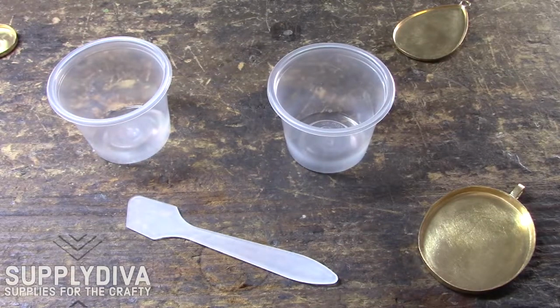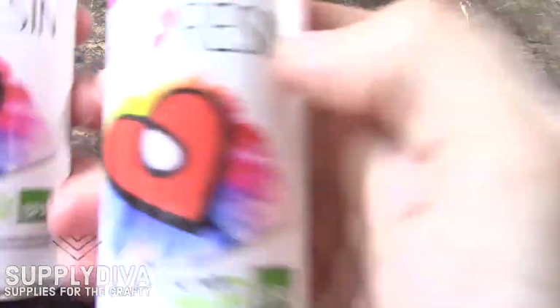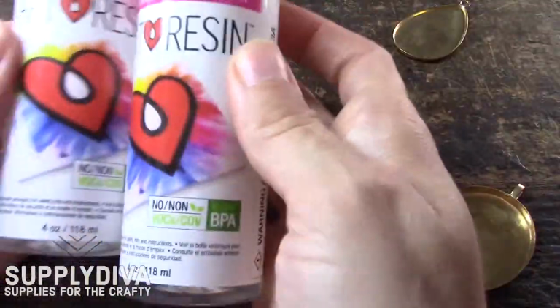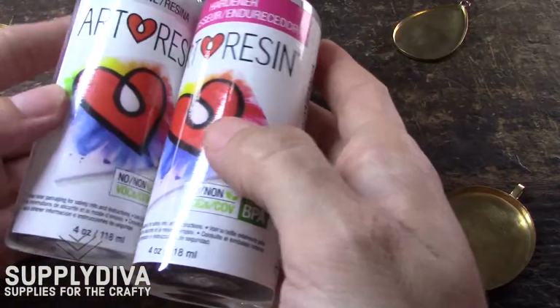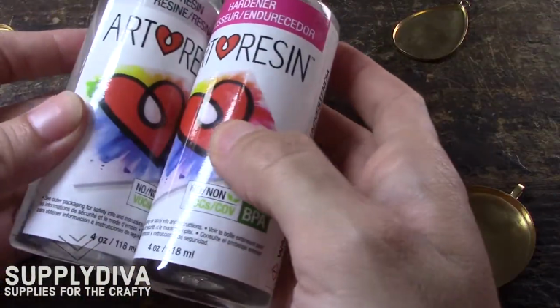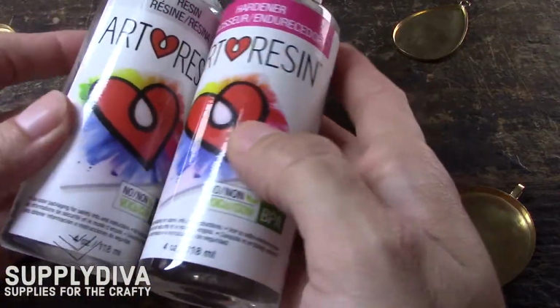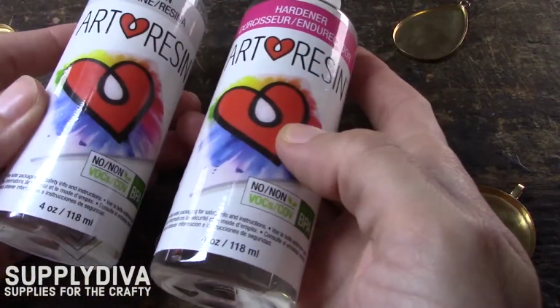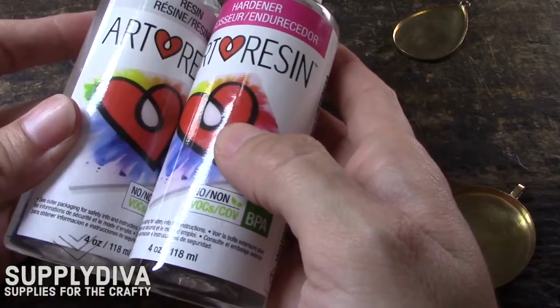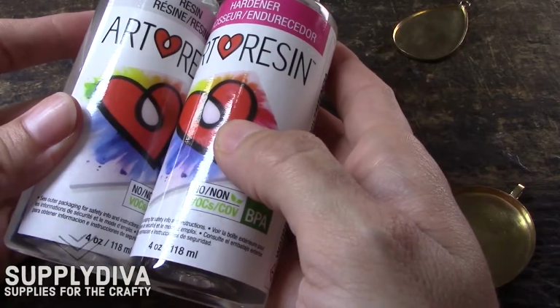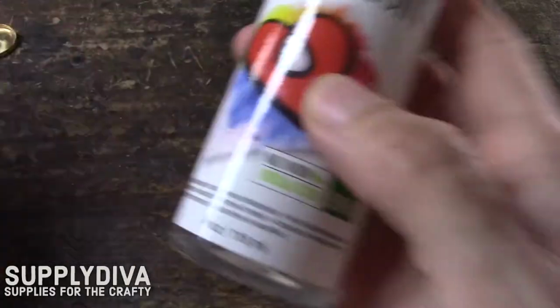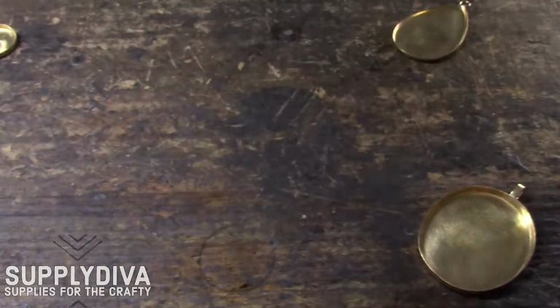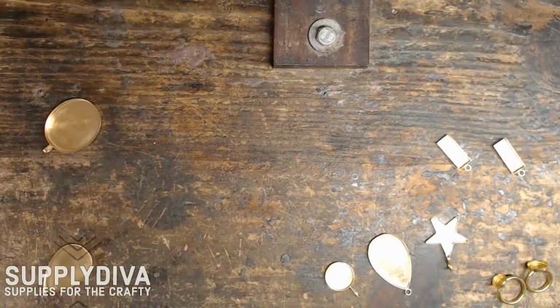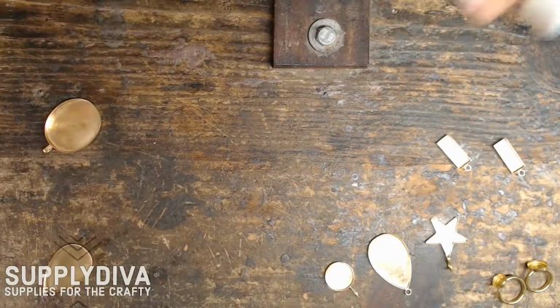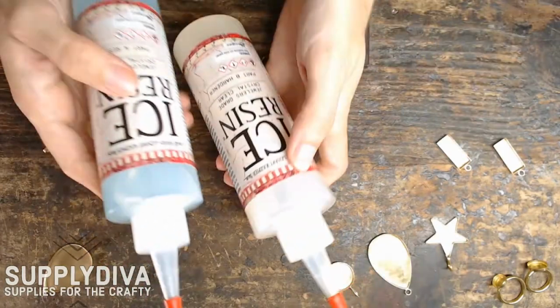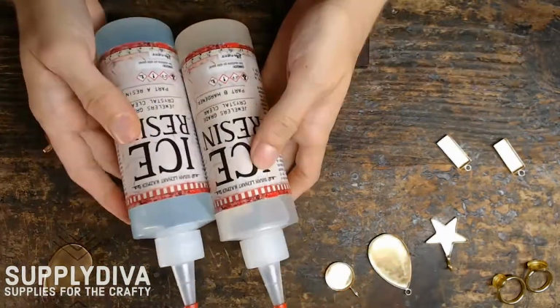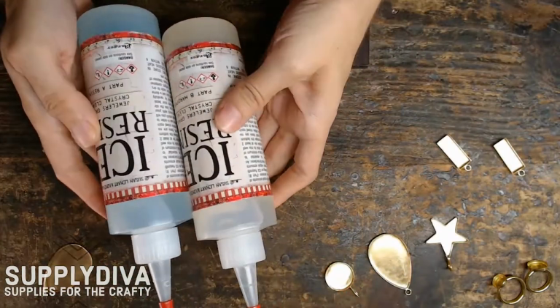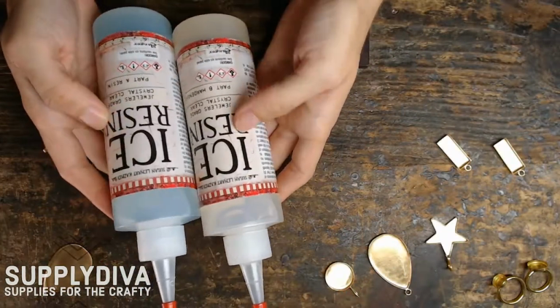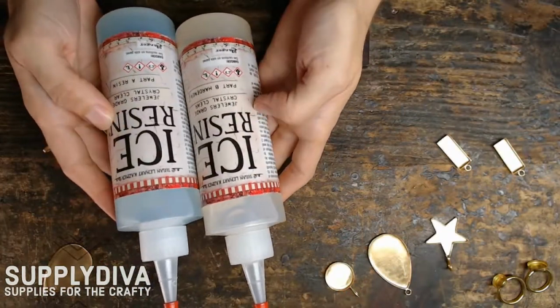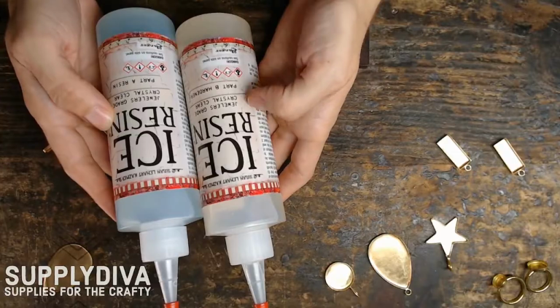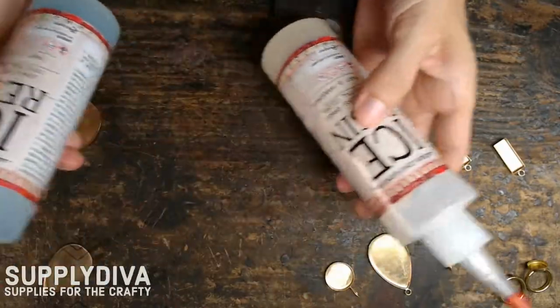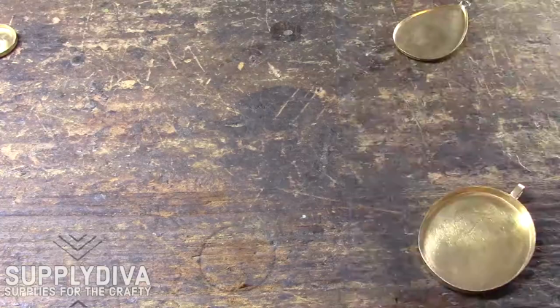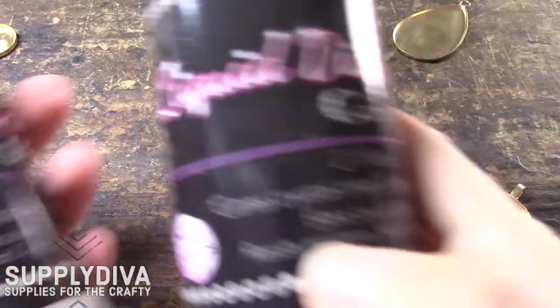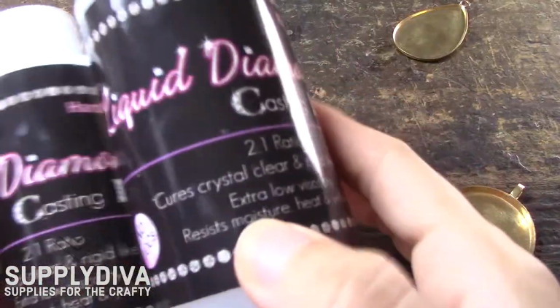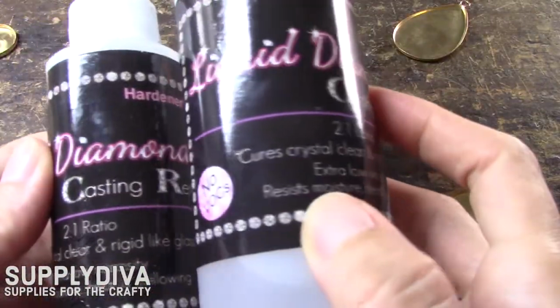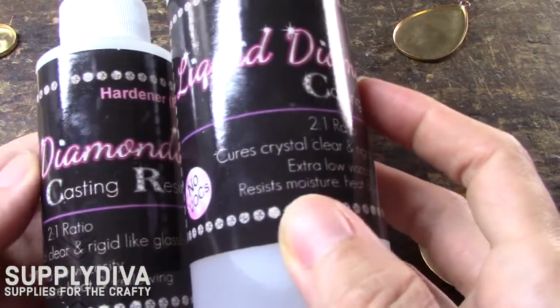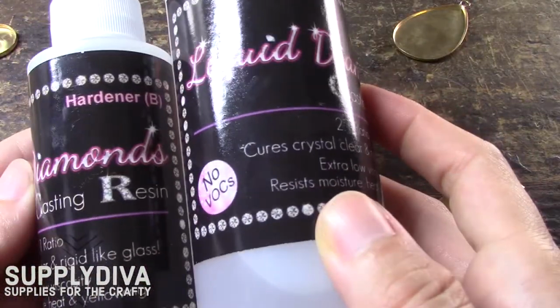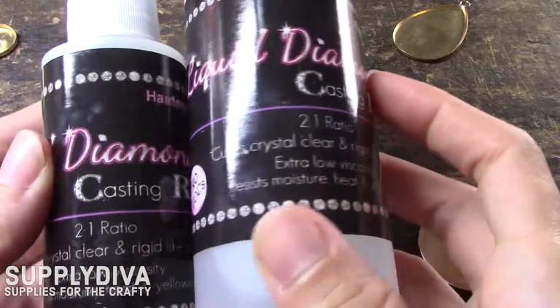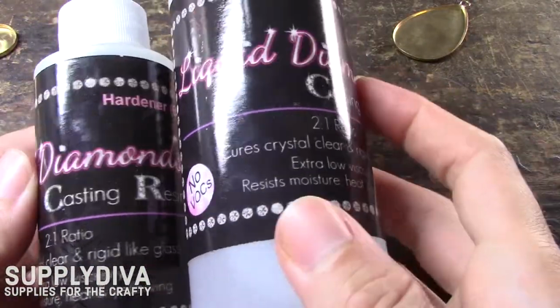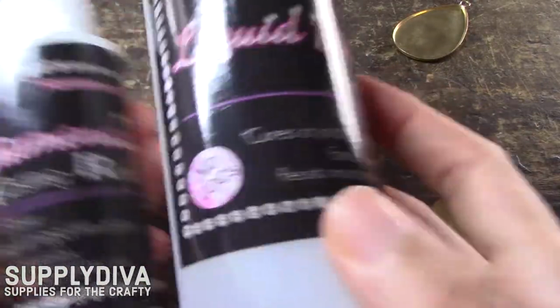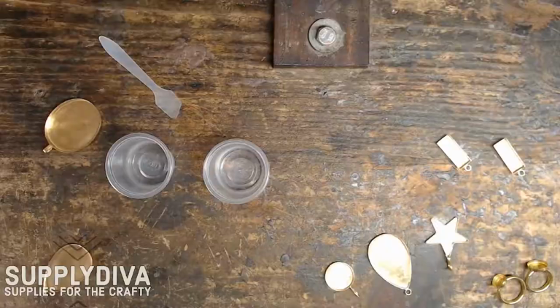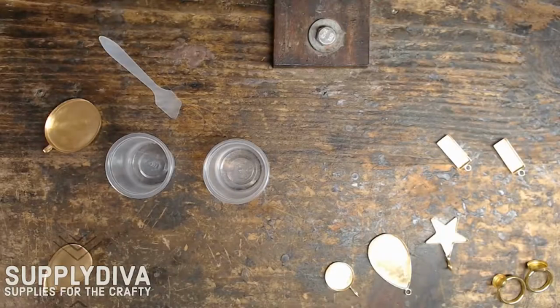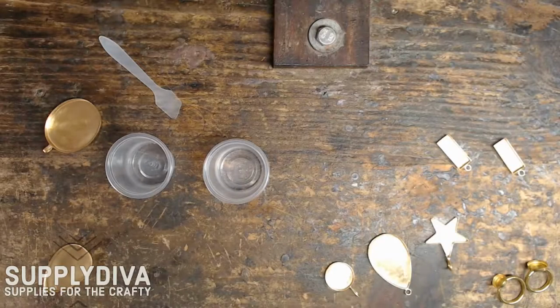There are tons of resin products on the market — it's really up to you. I've never used a product that didn't turn out as expected, so just pick the one you like. Each resin has different instructions, so be sure to check. The one I'm using today is an equal parts mix, 50-50.